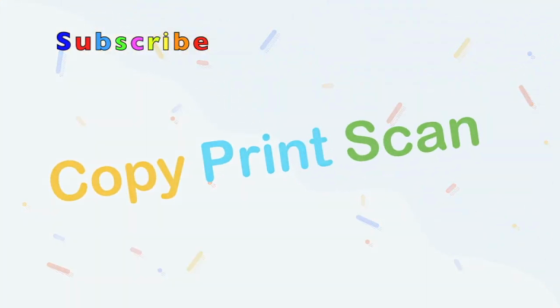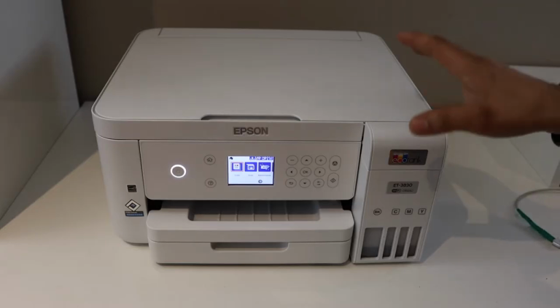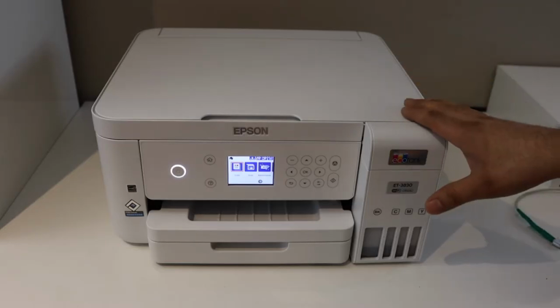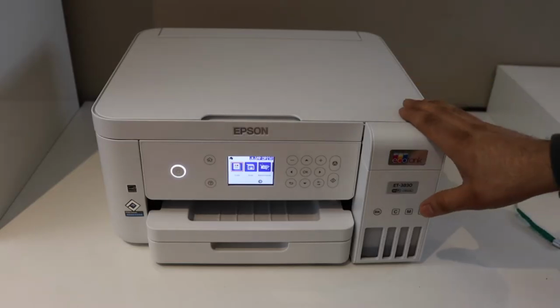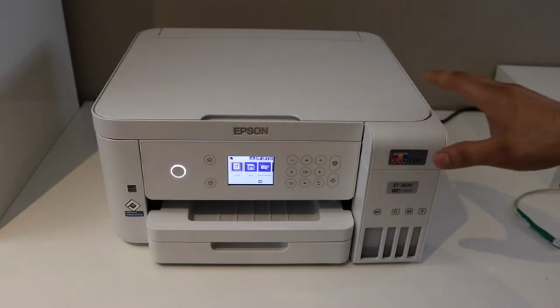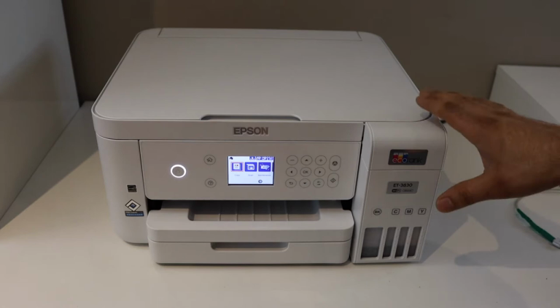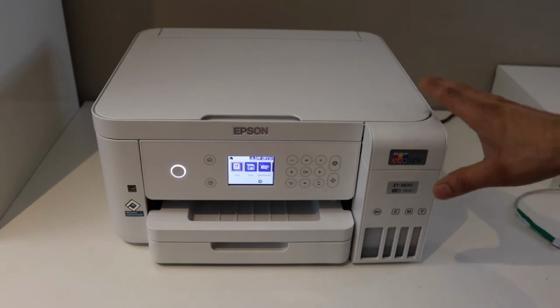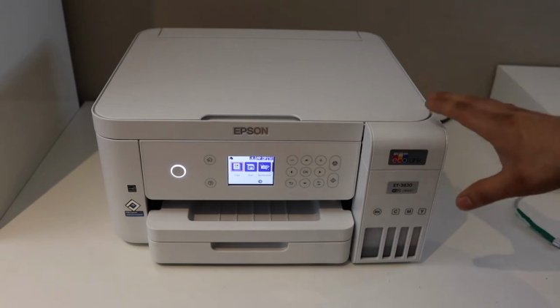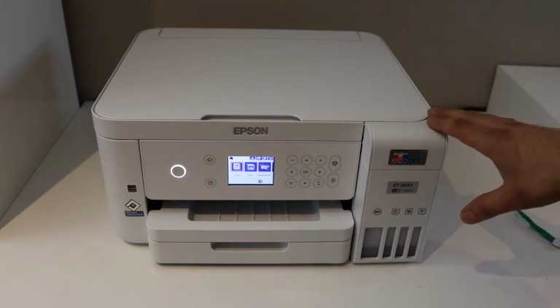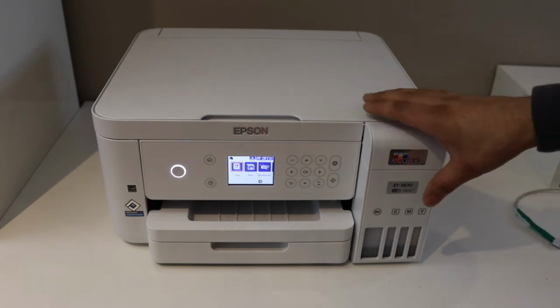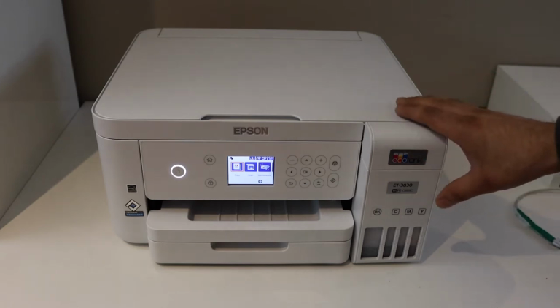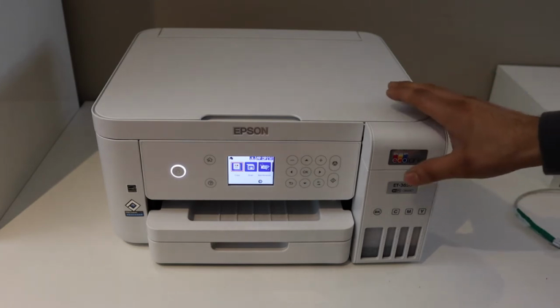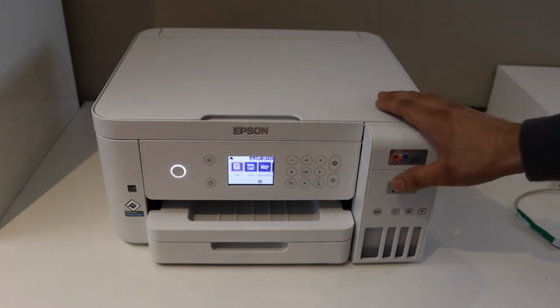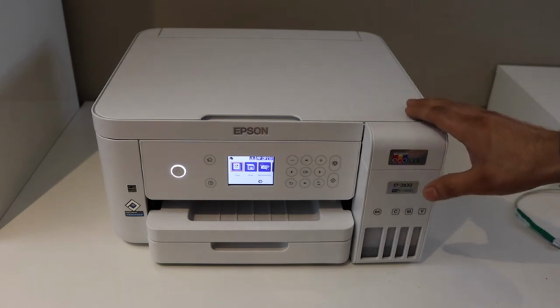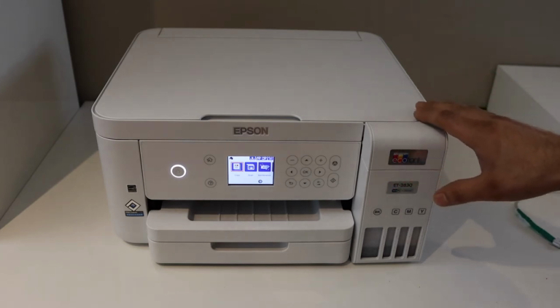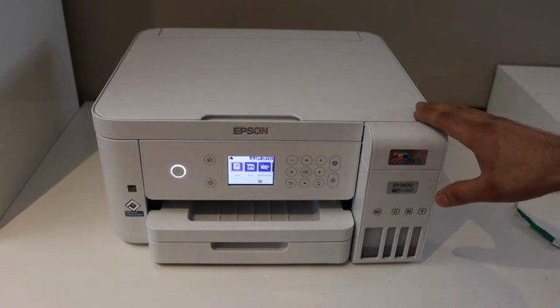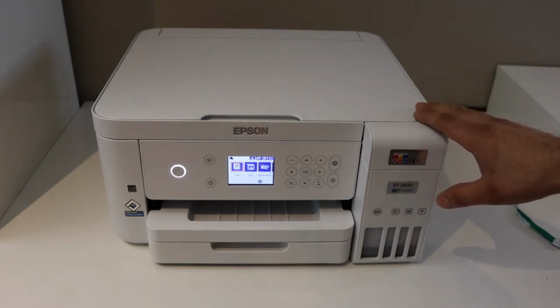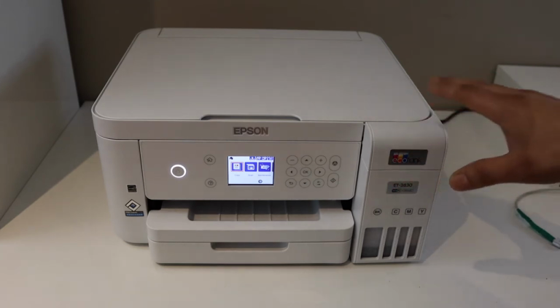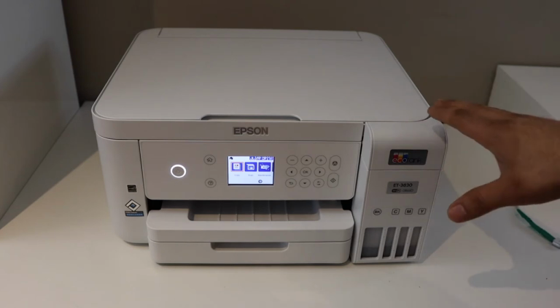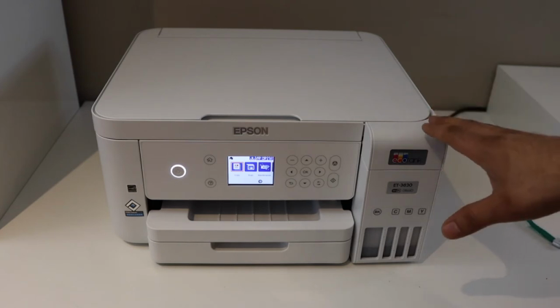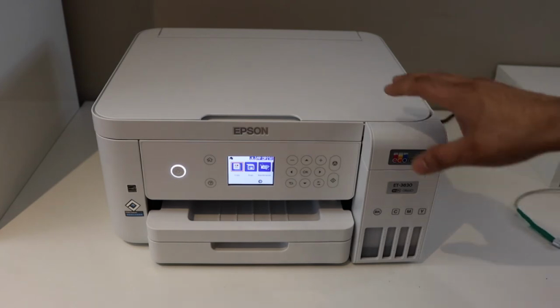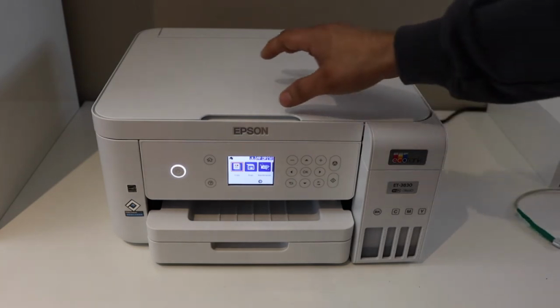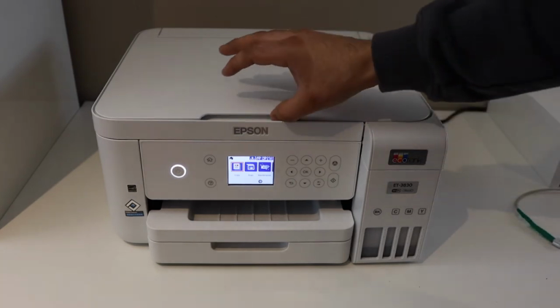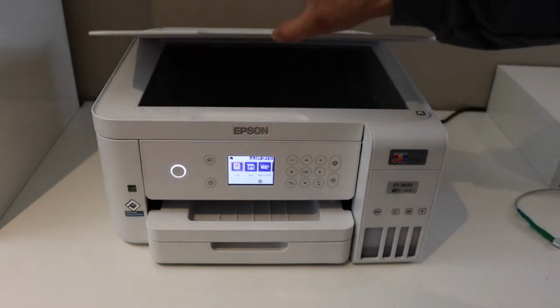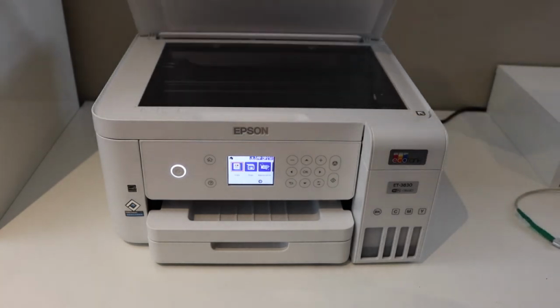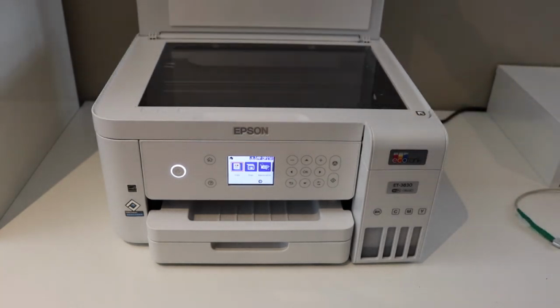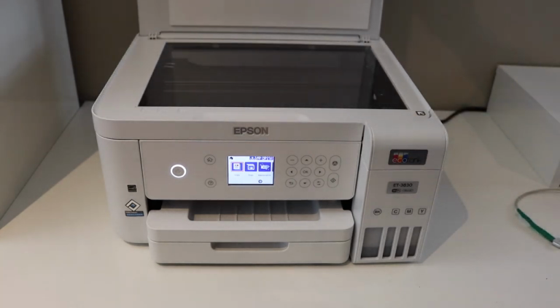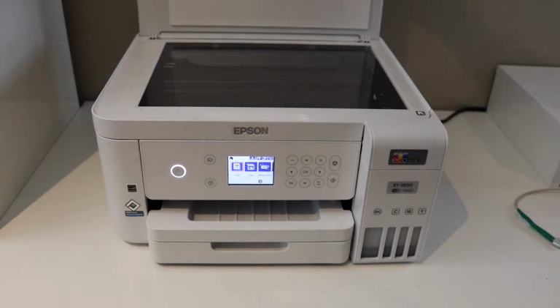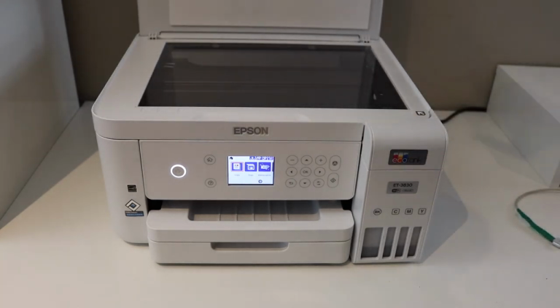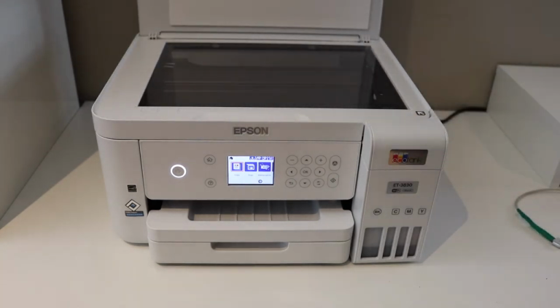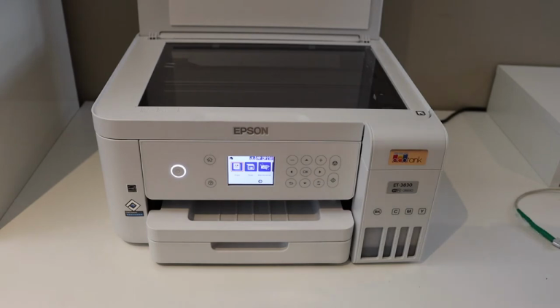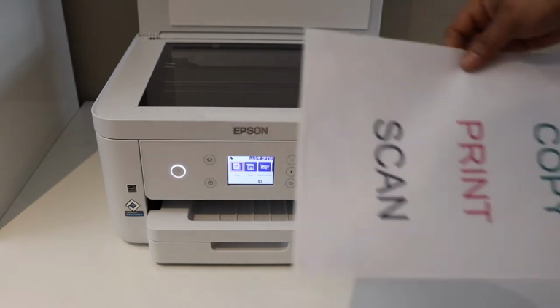In this video I'm going to show you how to do the copy, print, and scan with your Epson ET3830 printer. Let's start with the copy. First thing is to place a document for the copy.